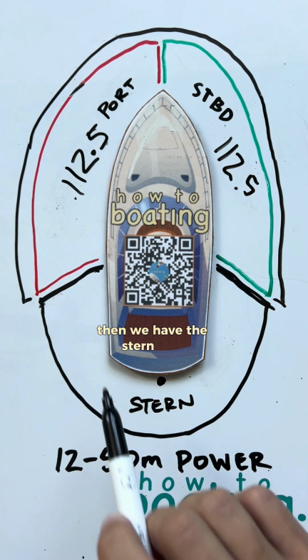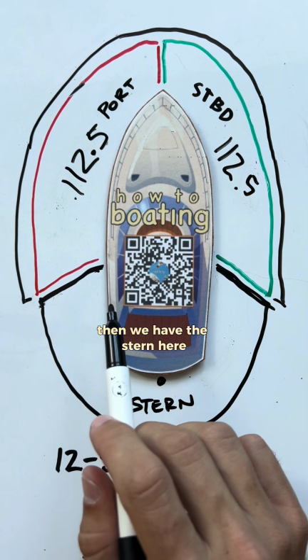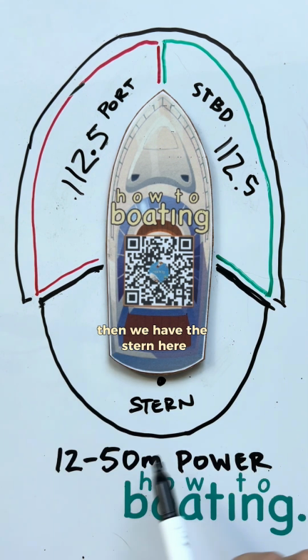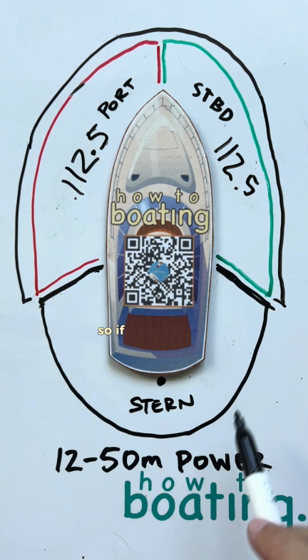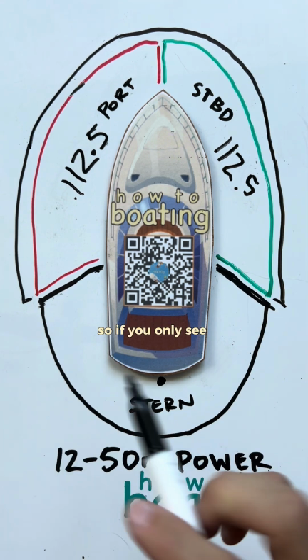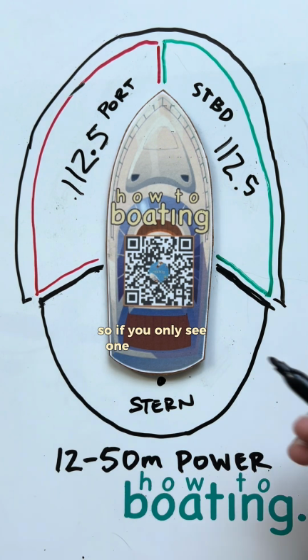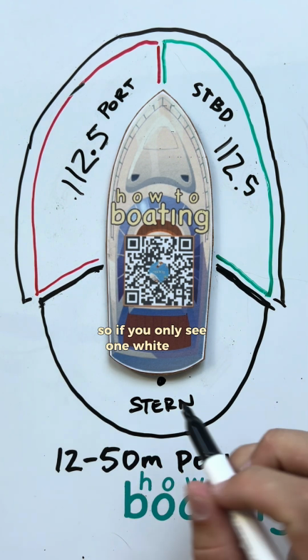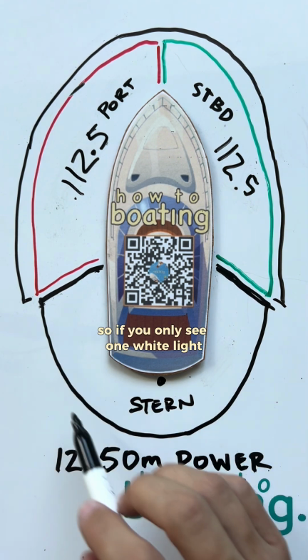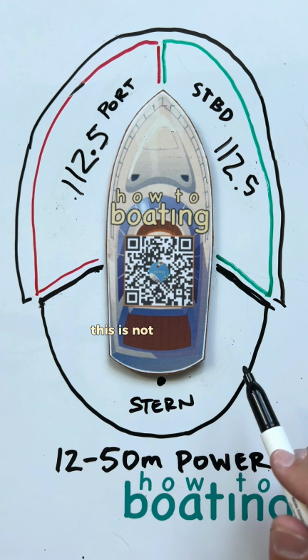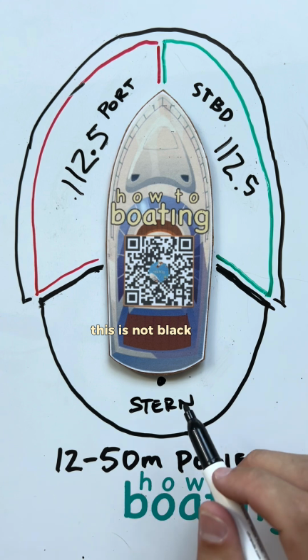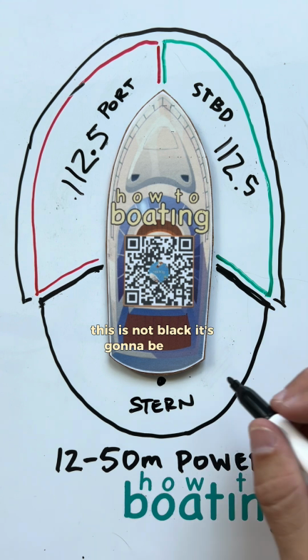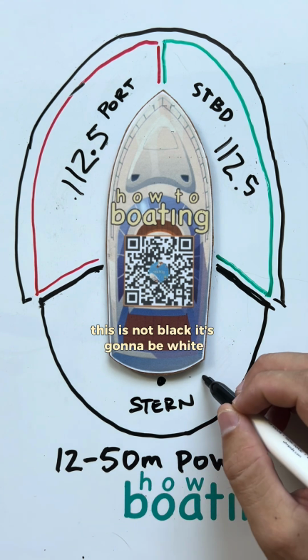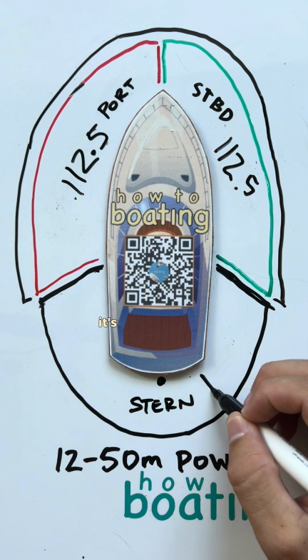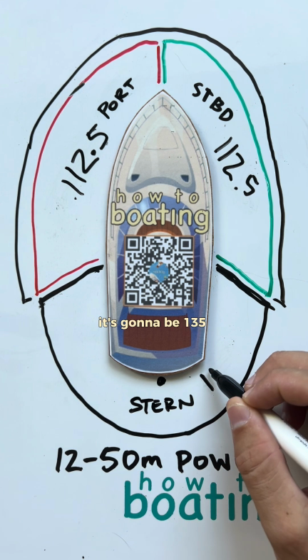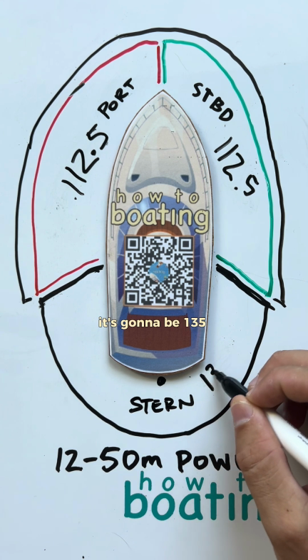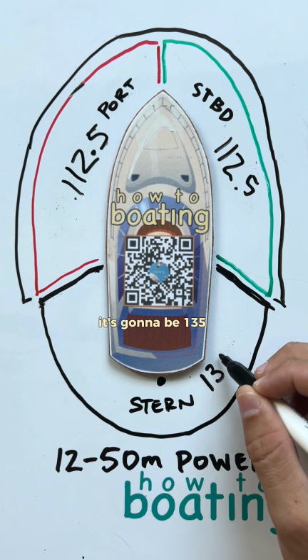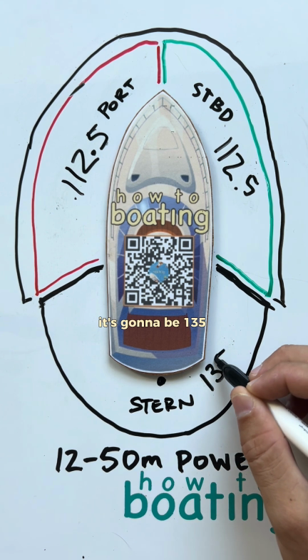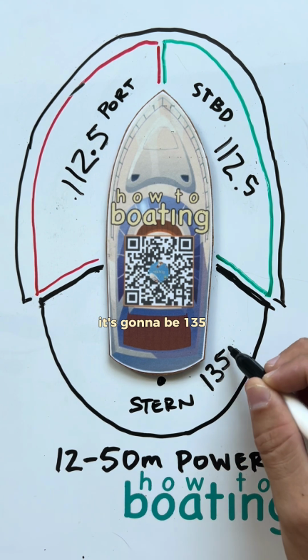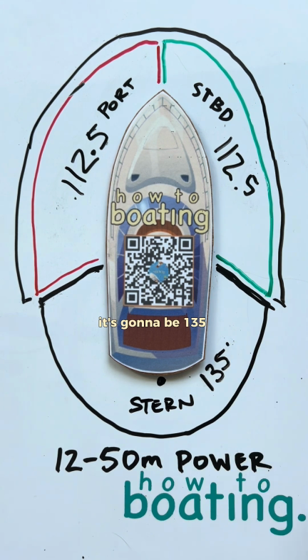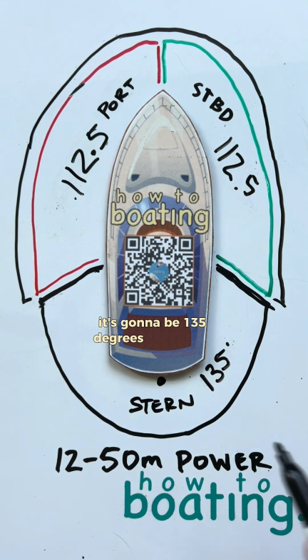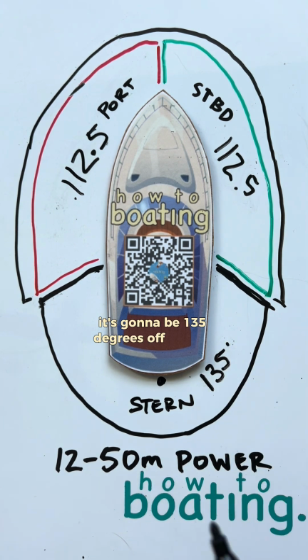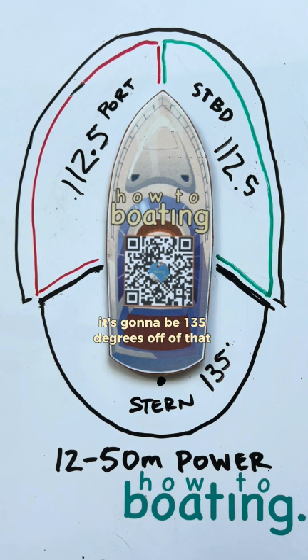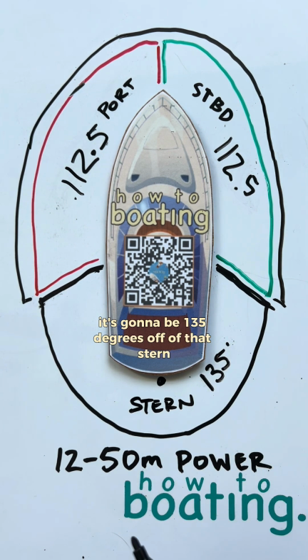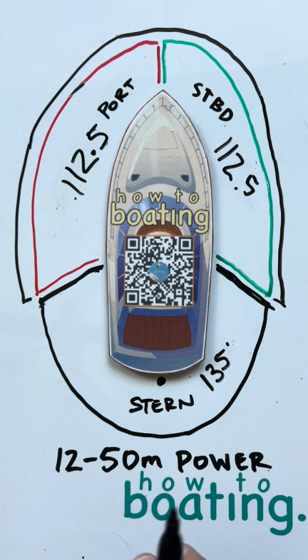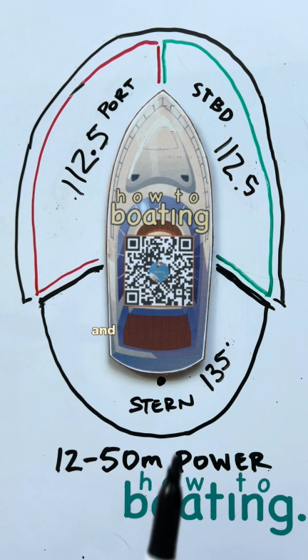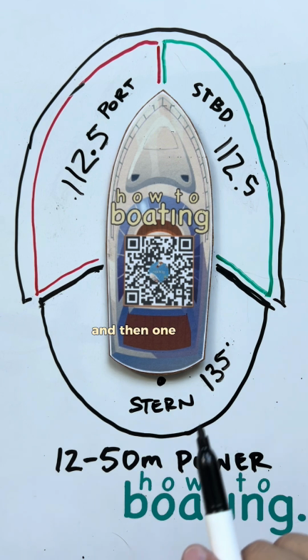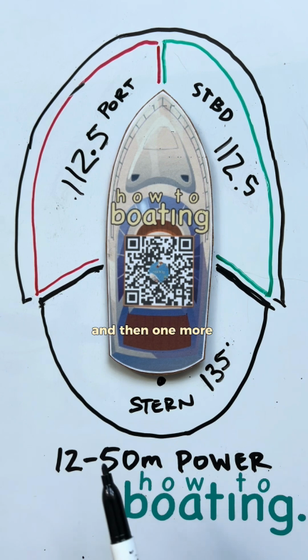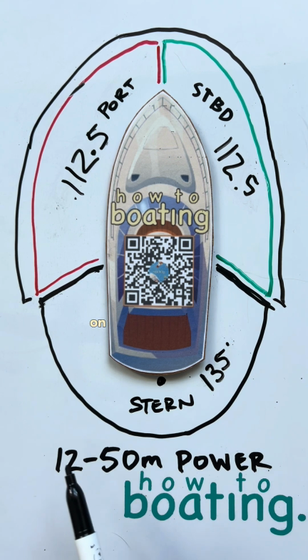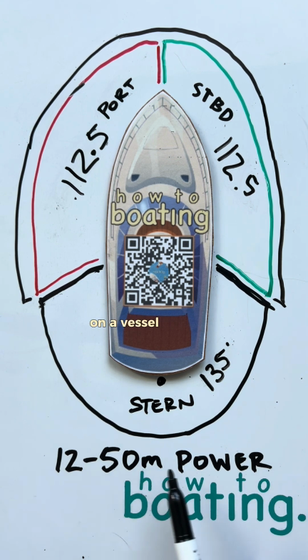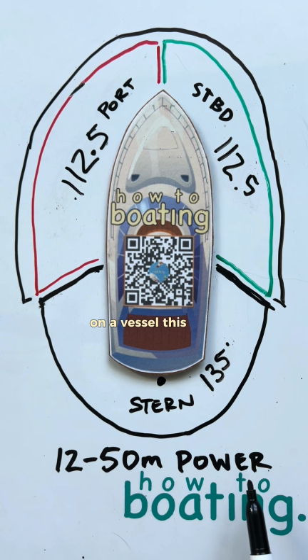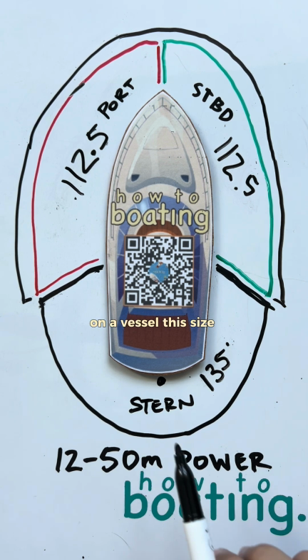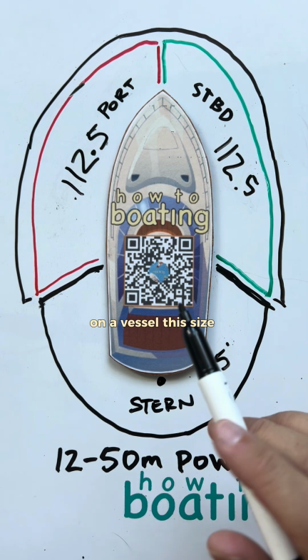Then we have the stern here. If you only see one white light — this is going to be white — it's going to be 135 degrees off of that stern.